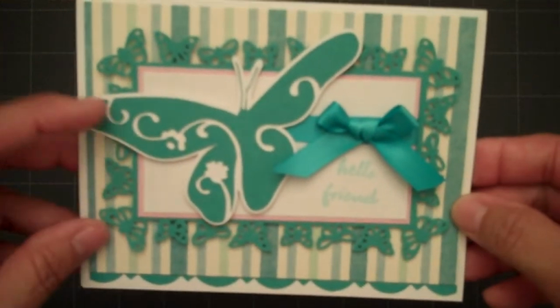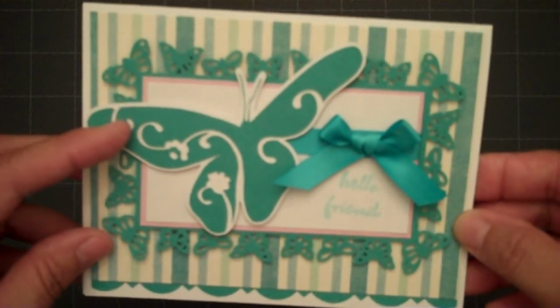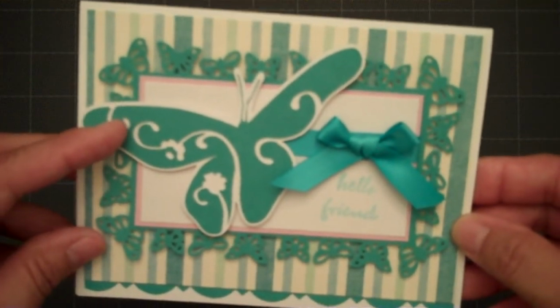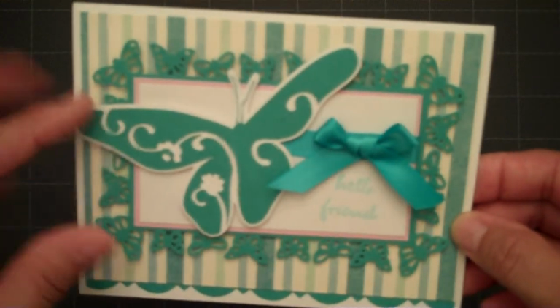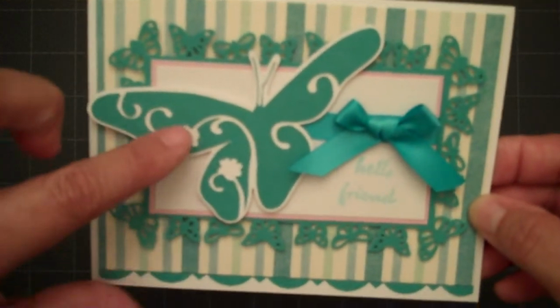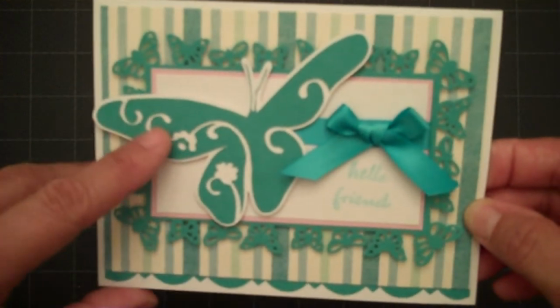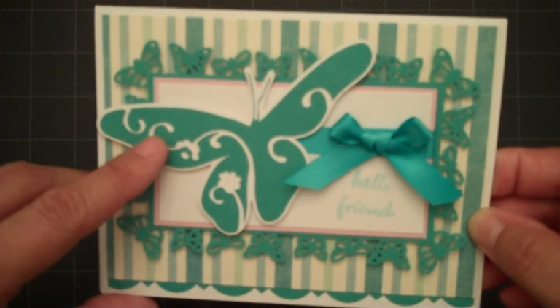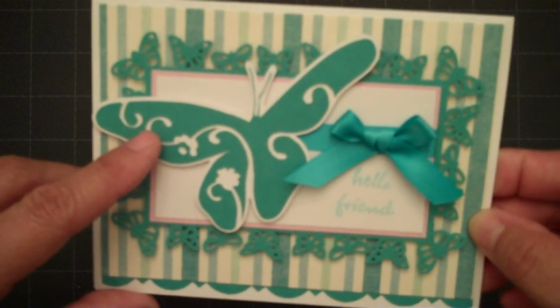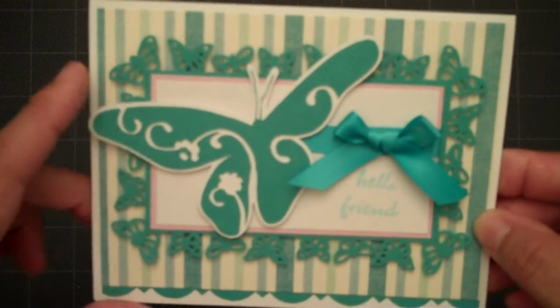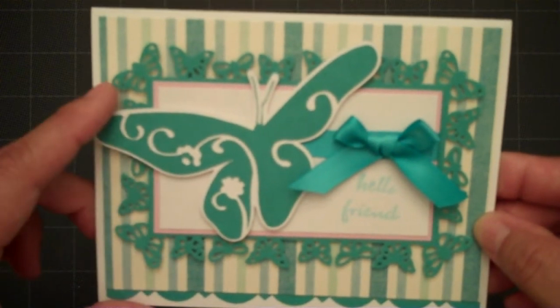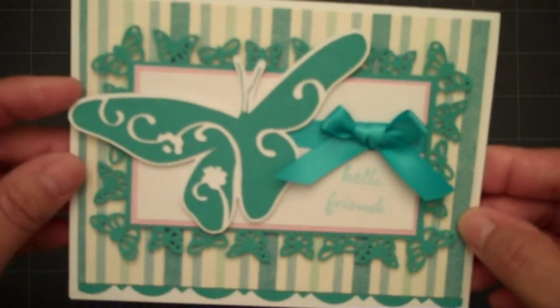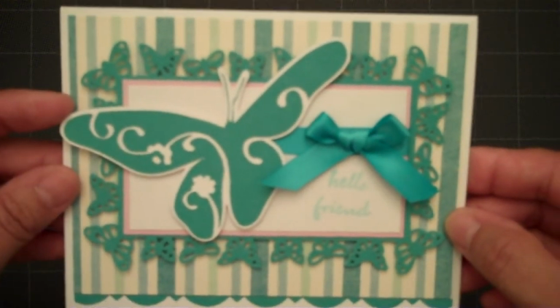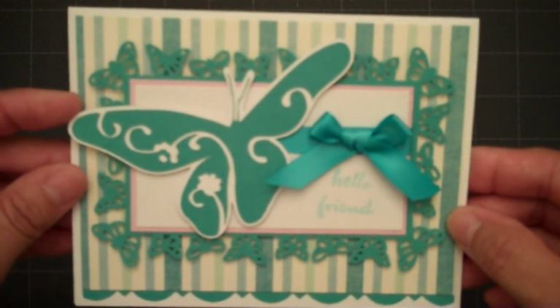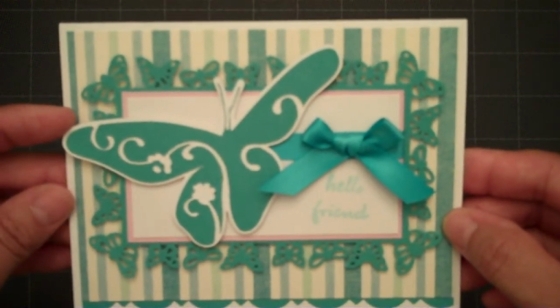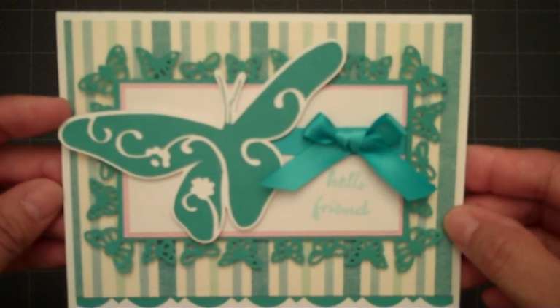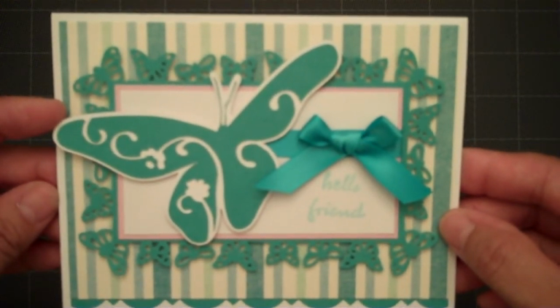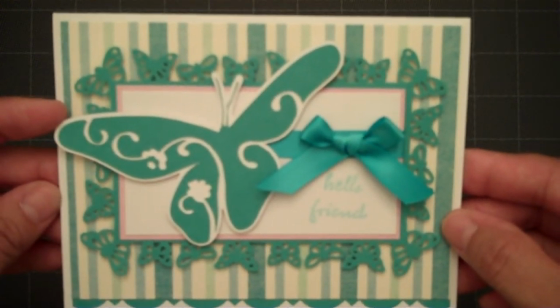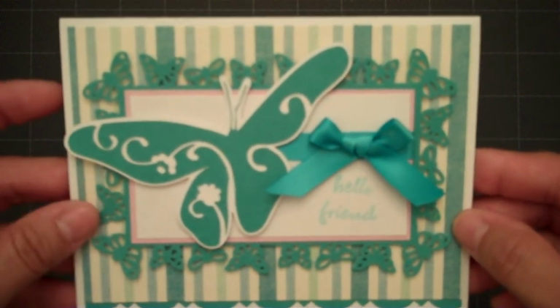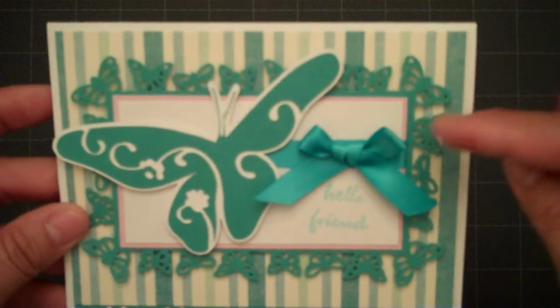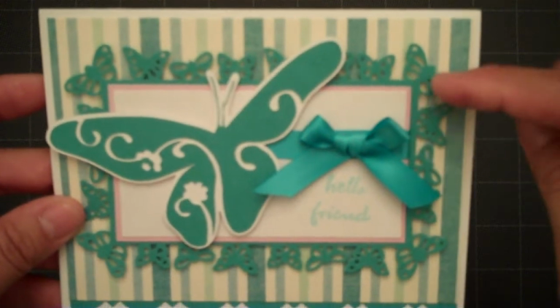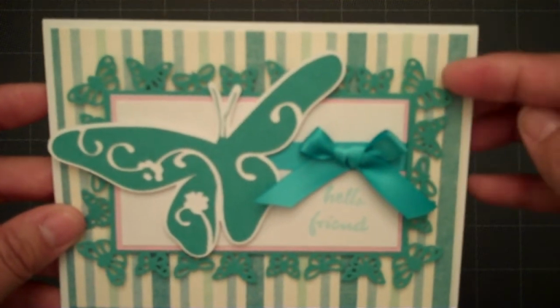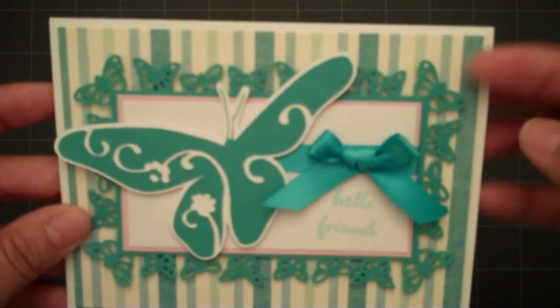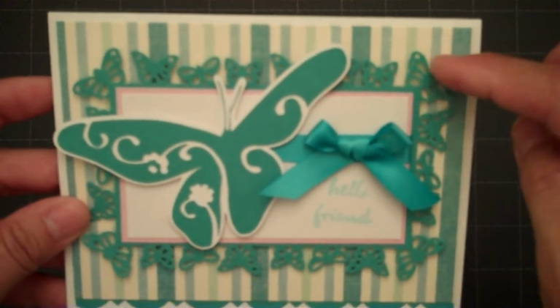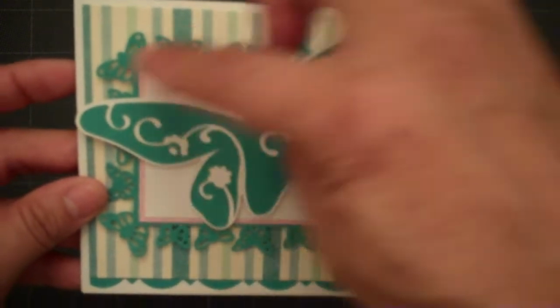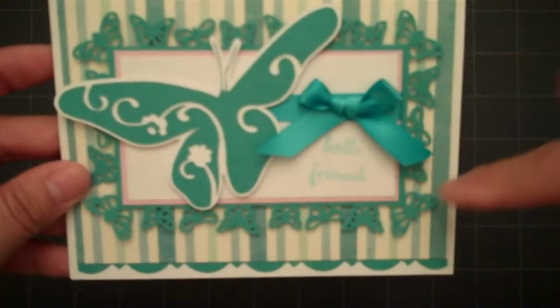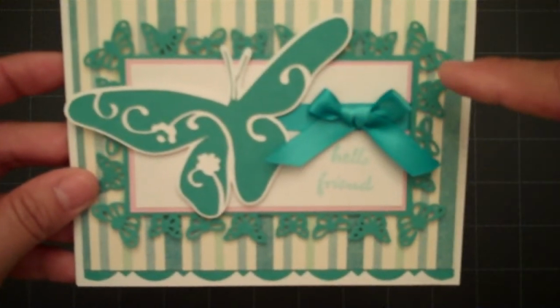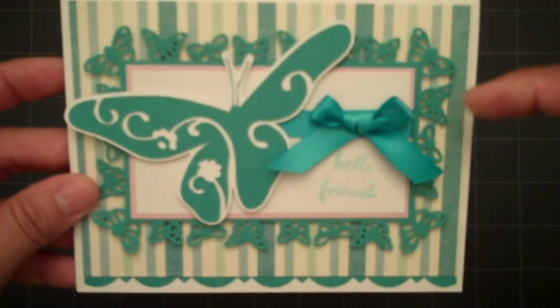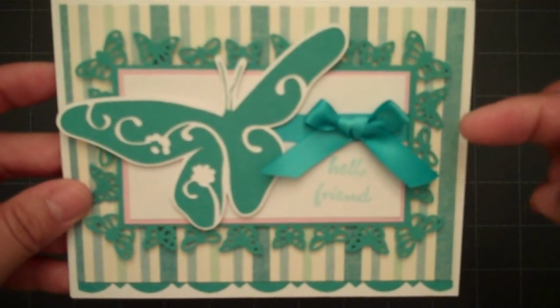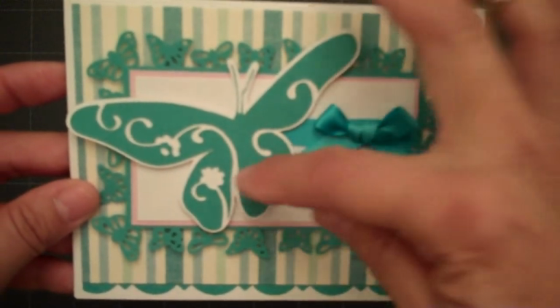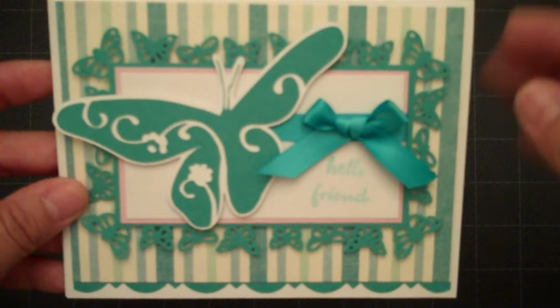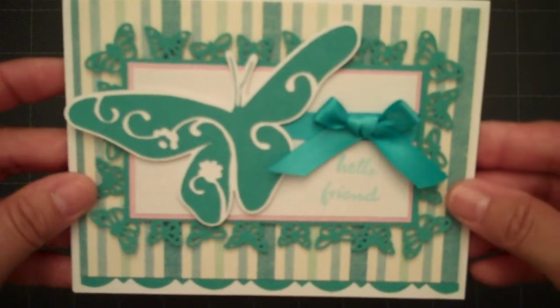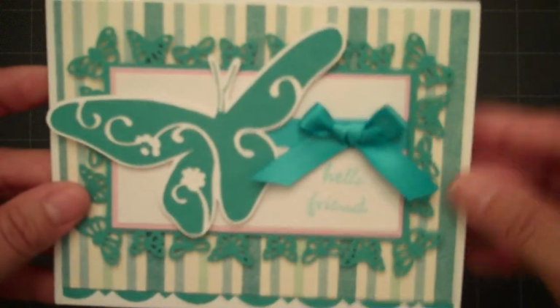I cut this butterfly from the Home Decor Cricut Cartridge at 2½ inches. I did use pop dots on the butterfly mat underneath that and also on the butterfly.